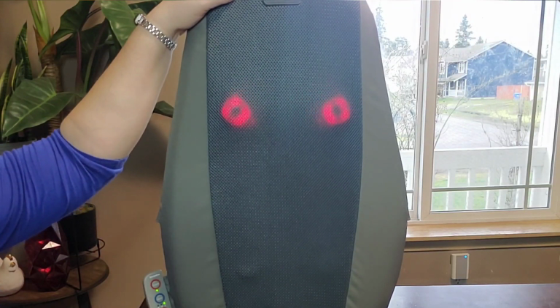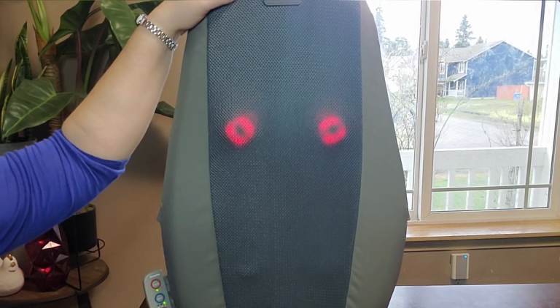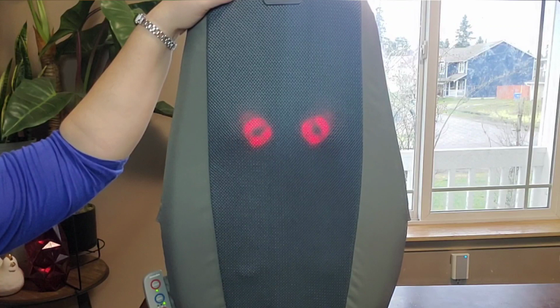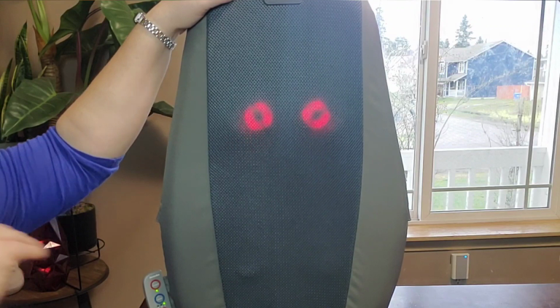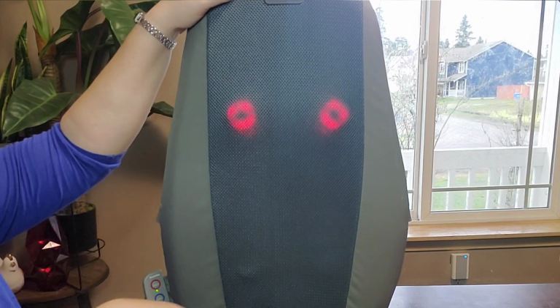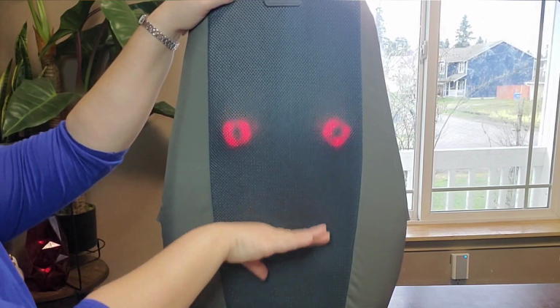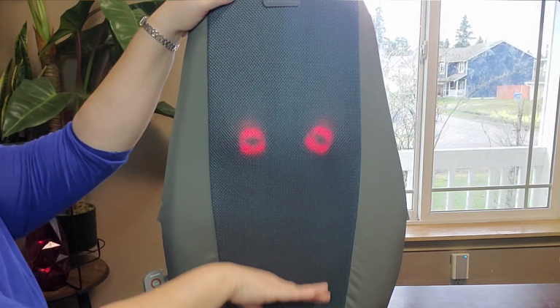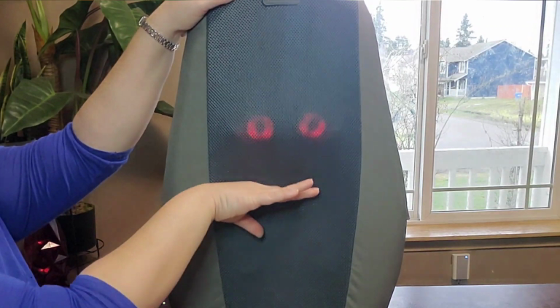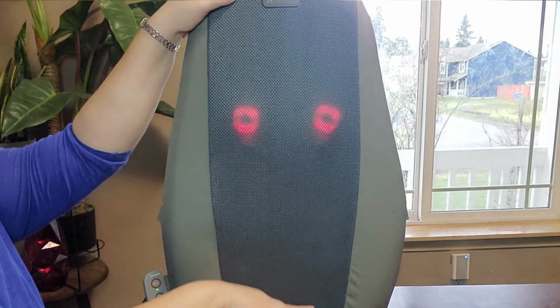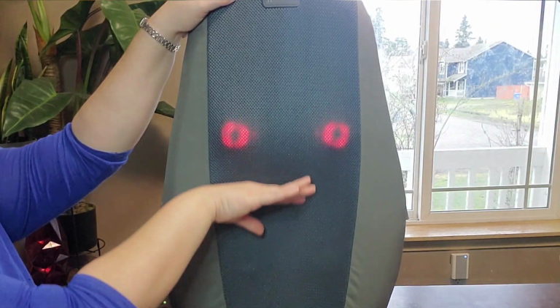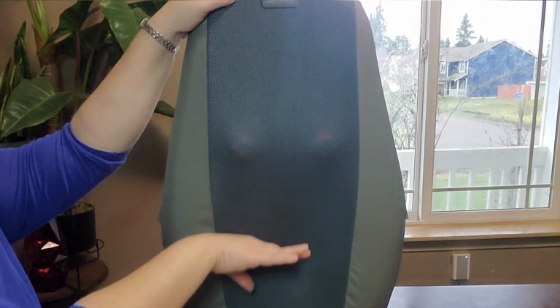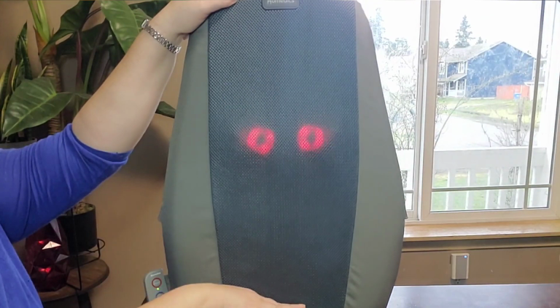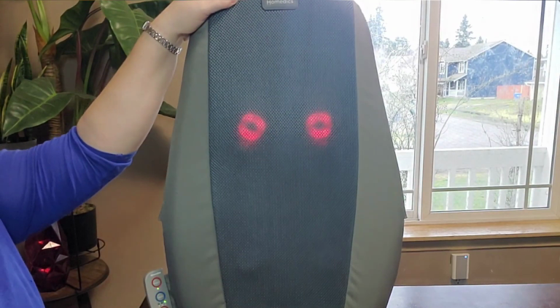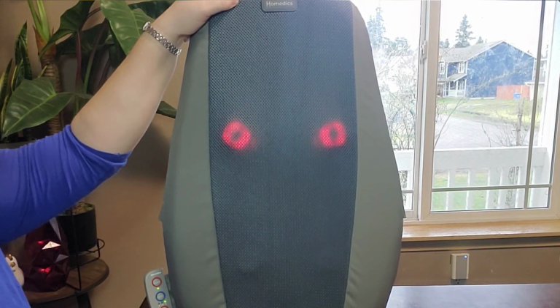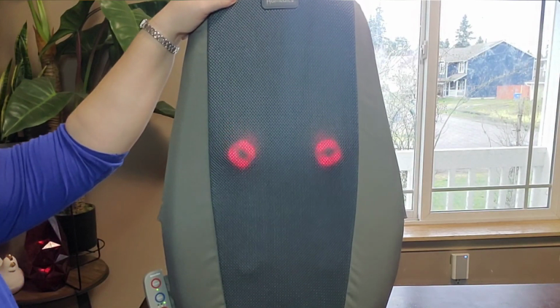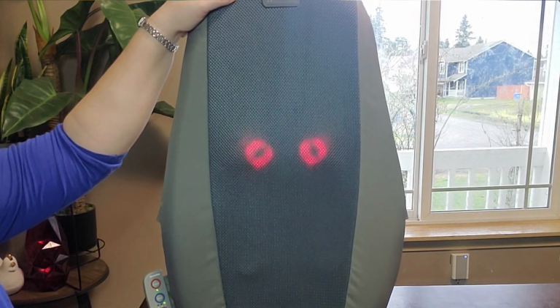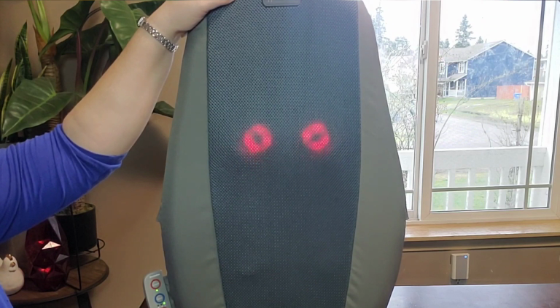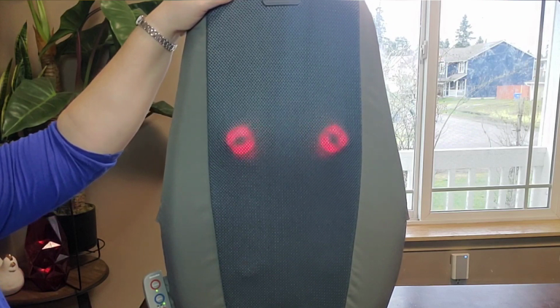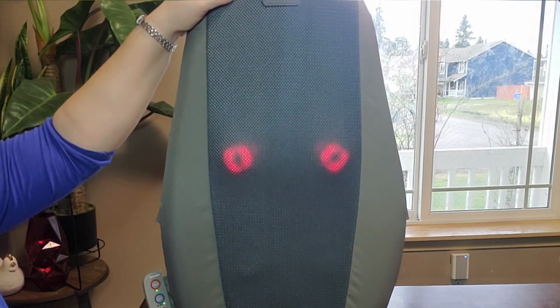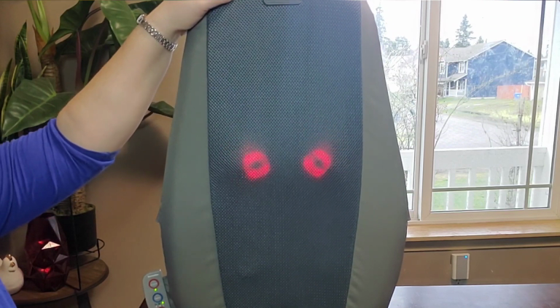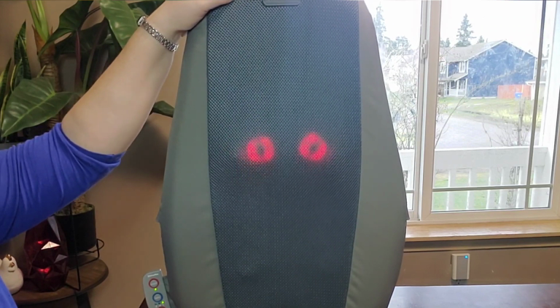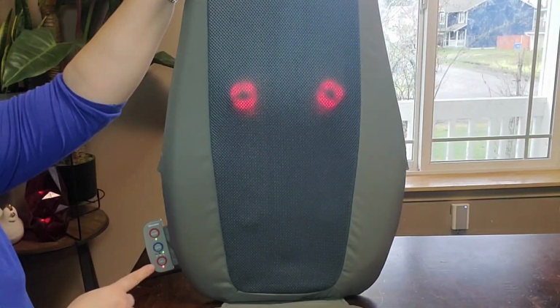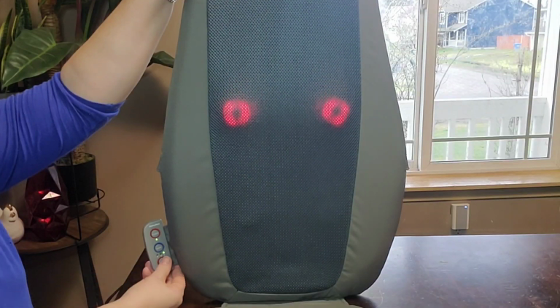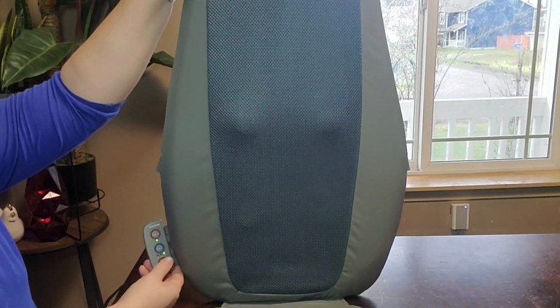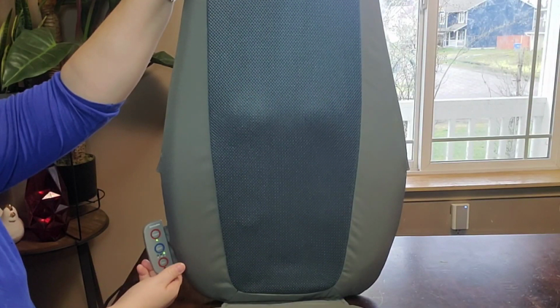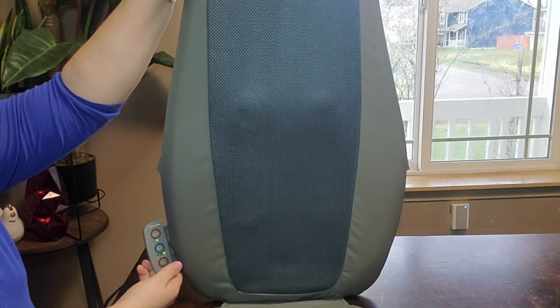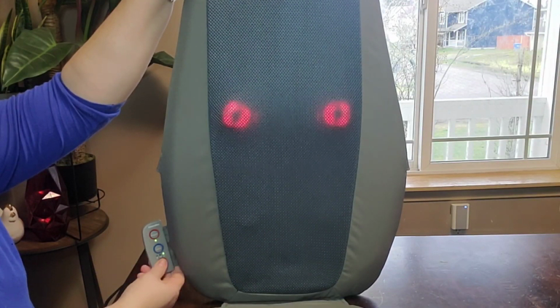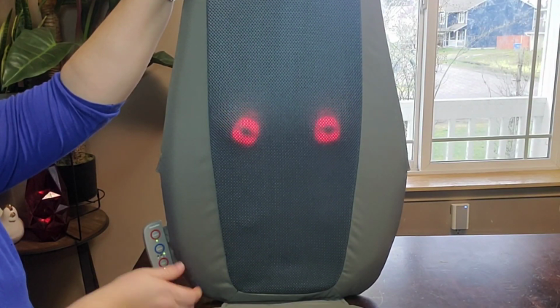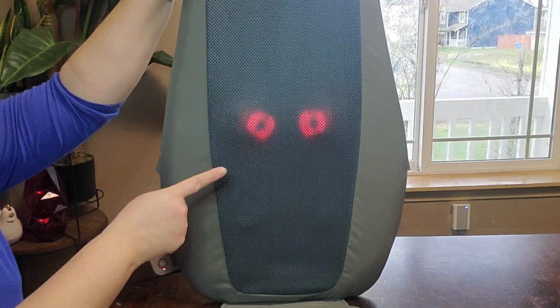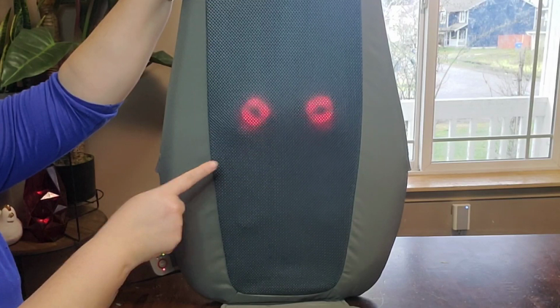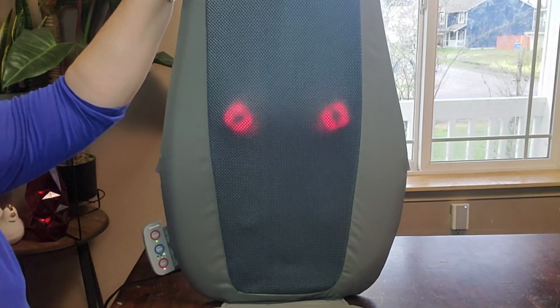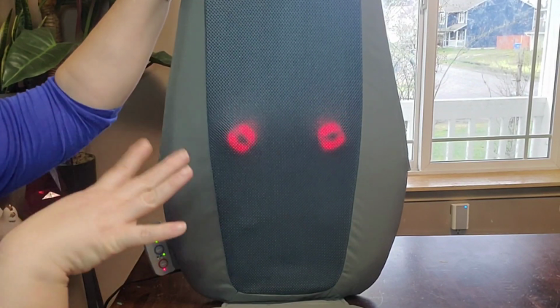You can also choose the lower back area. As it gets to that lower back area, it'll stay there, and you can turn the heat on or off.